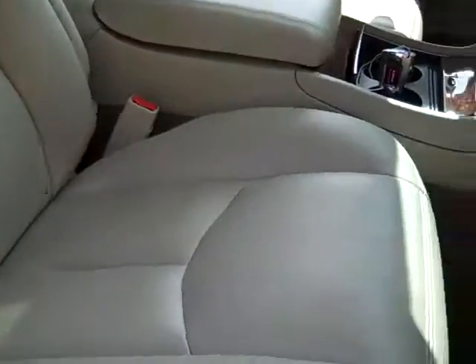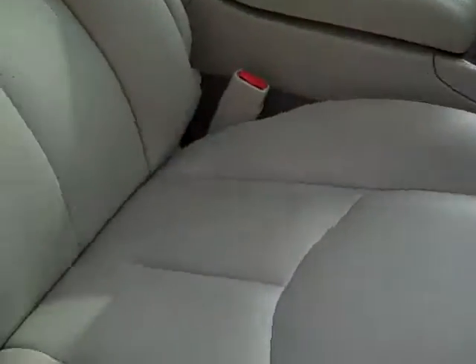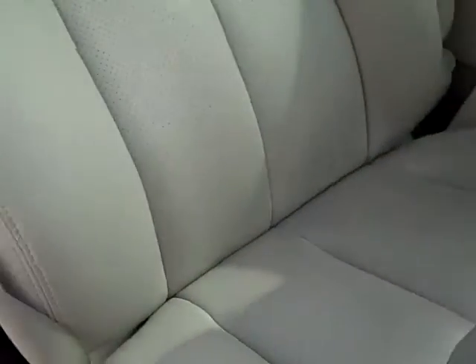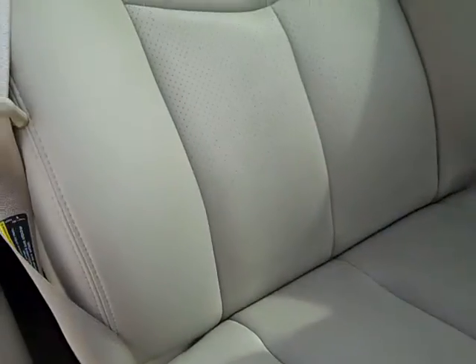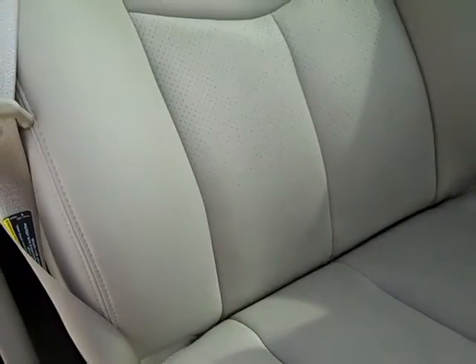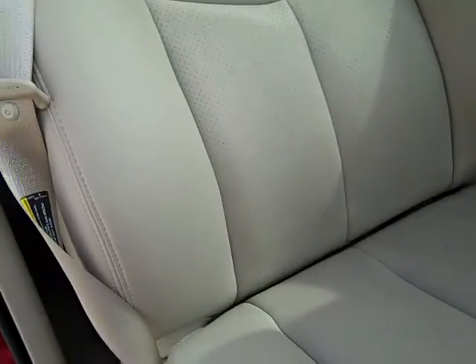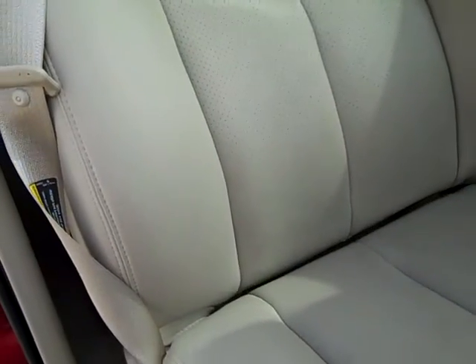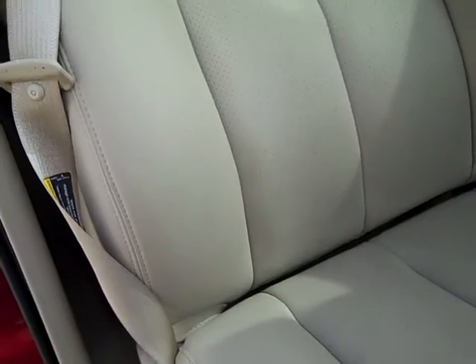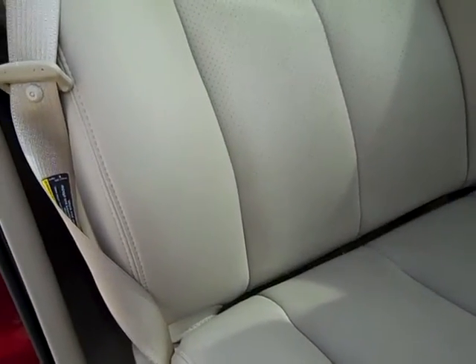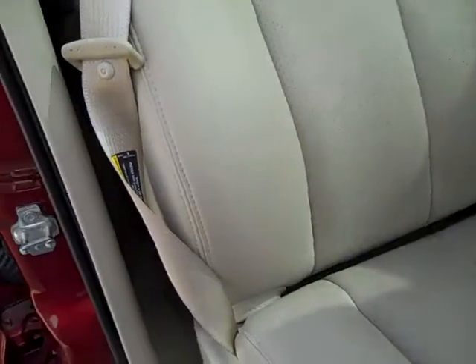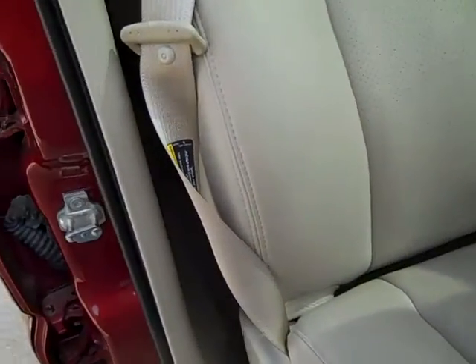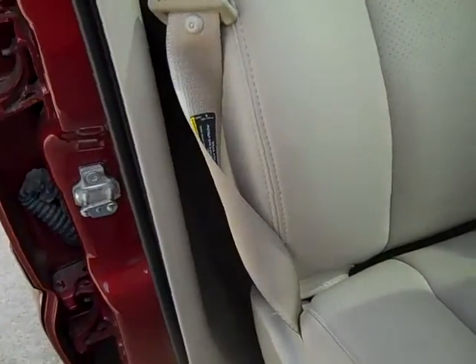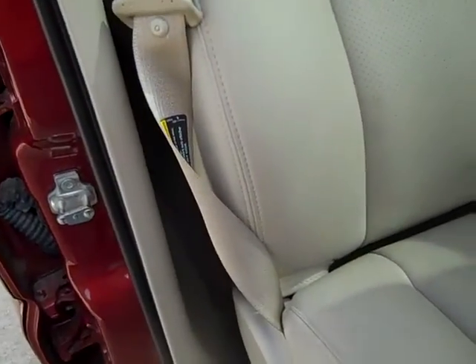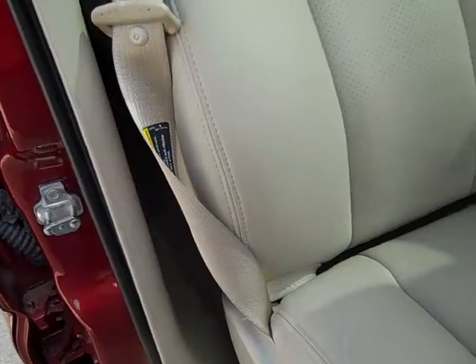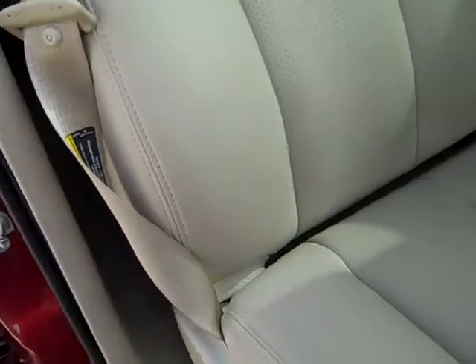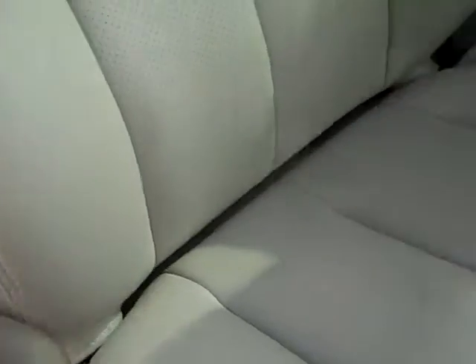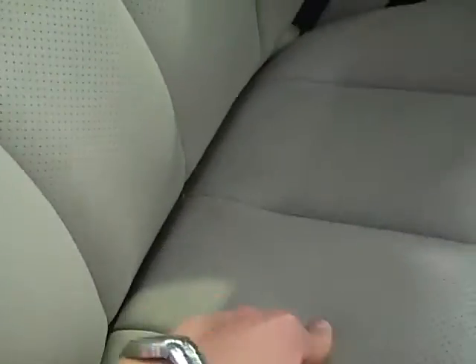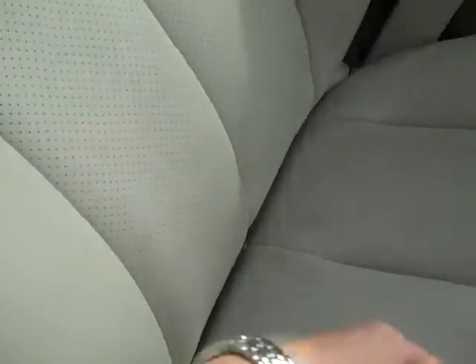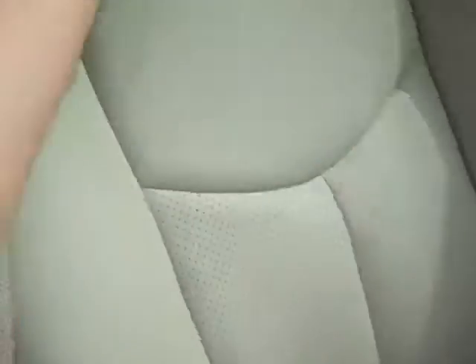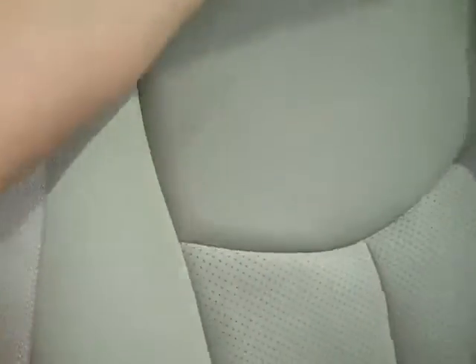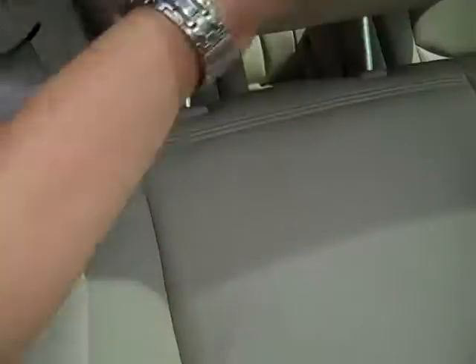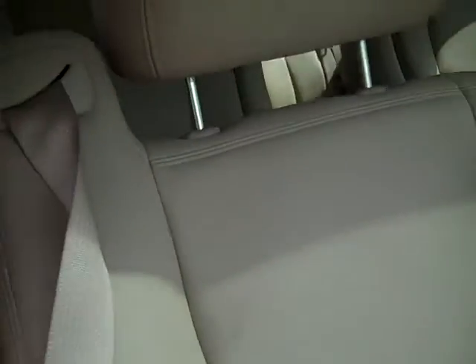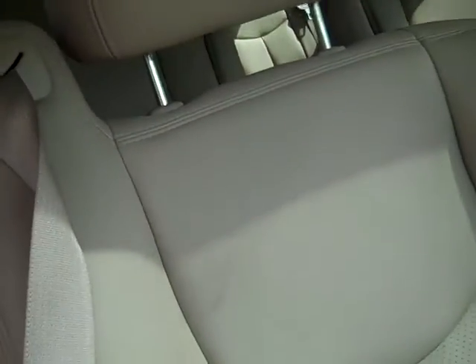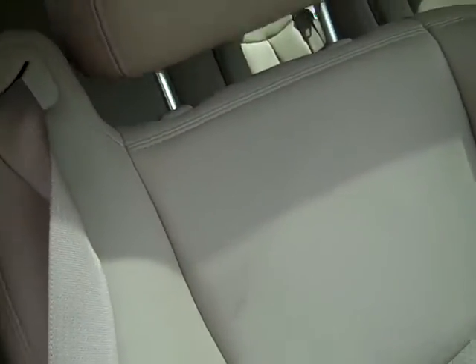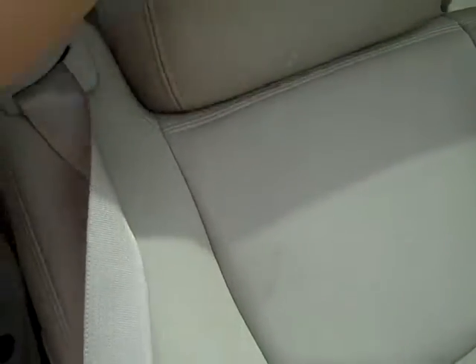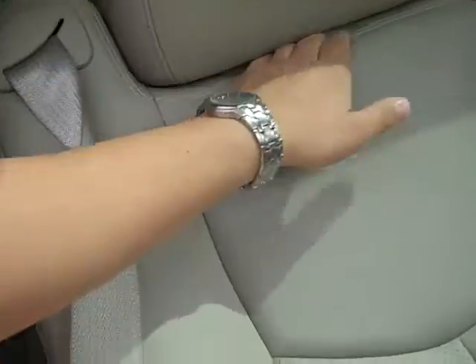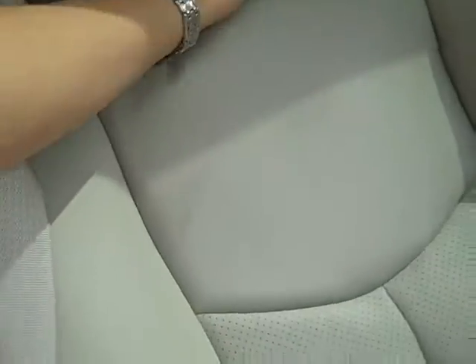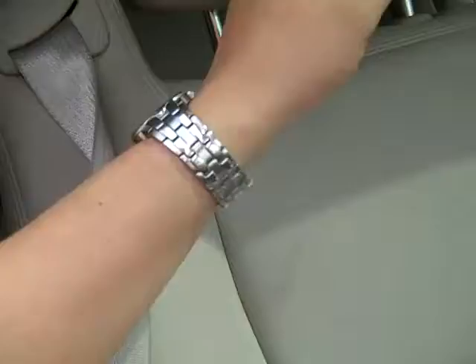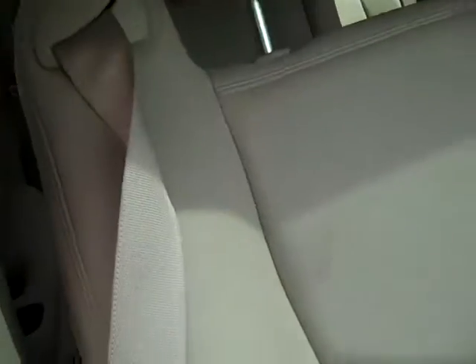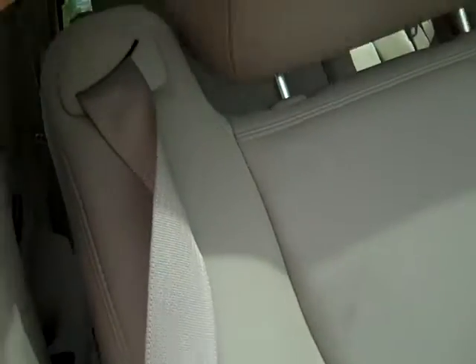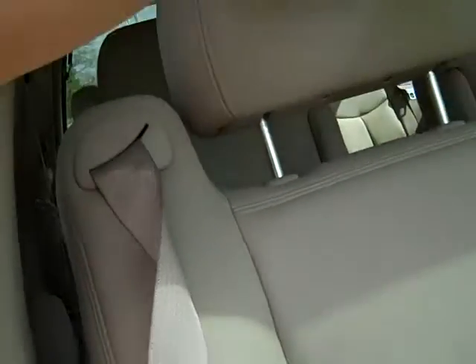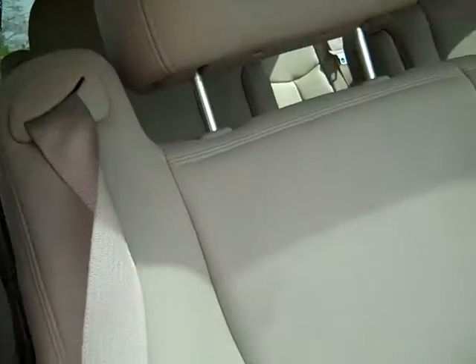Leather interior, heated seats, first and second row, side airbags, perforated inserts, tilting telescoping and tilting headrests.